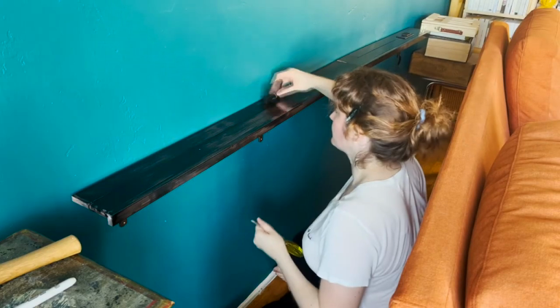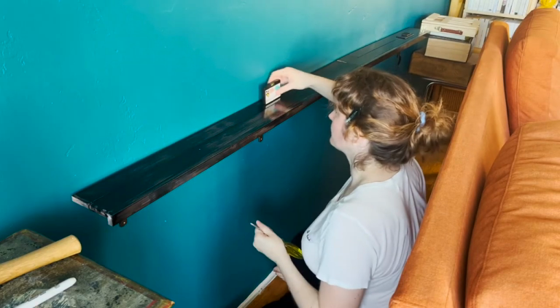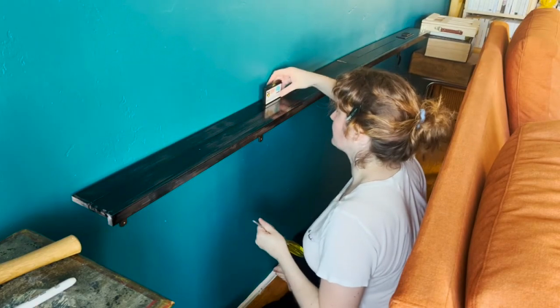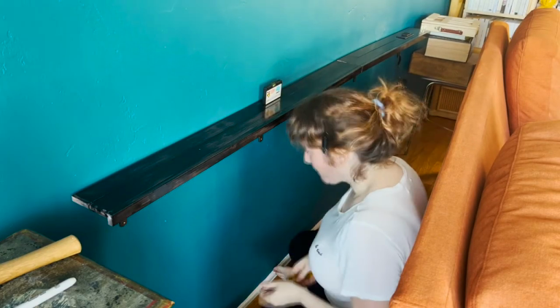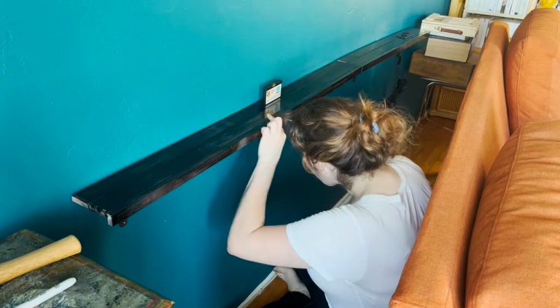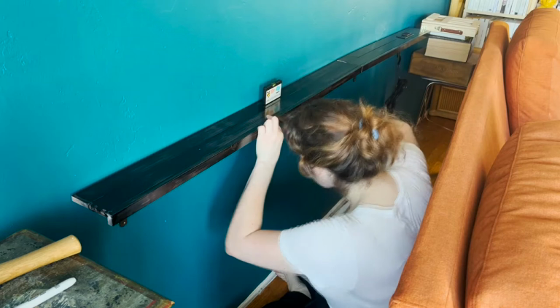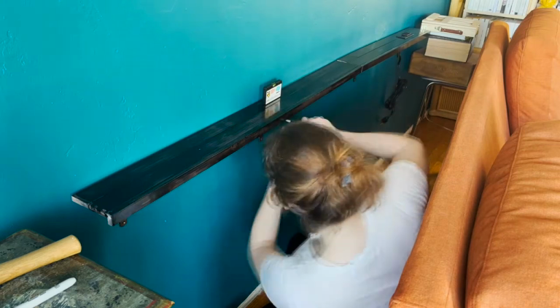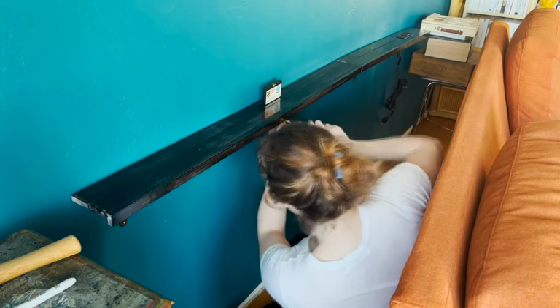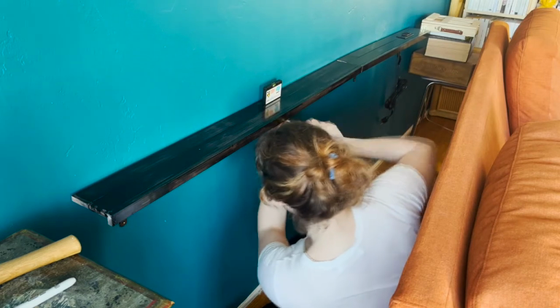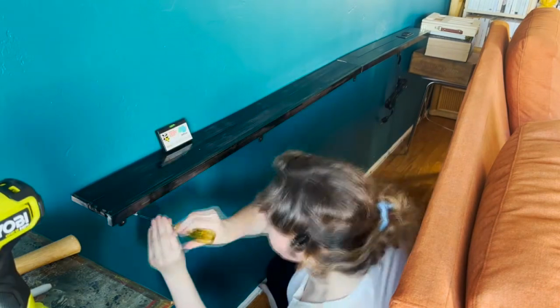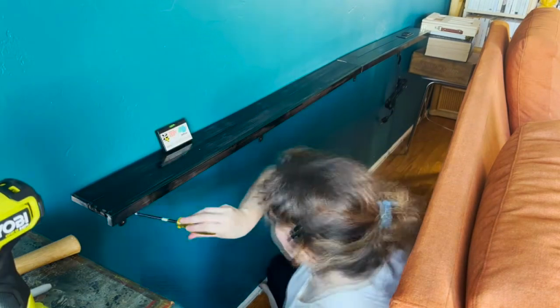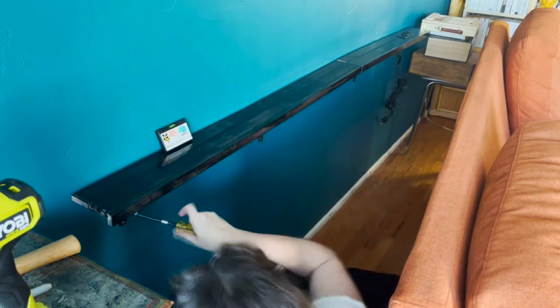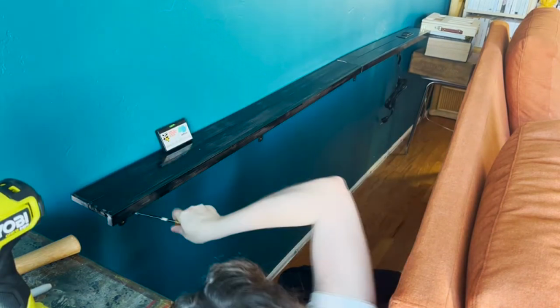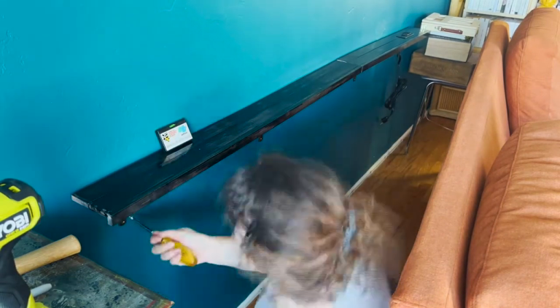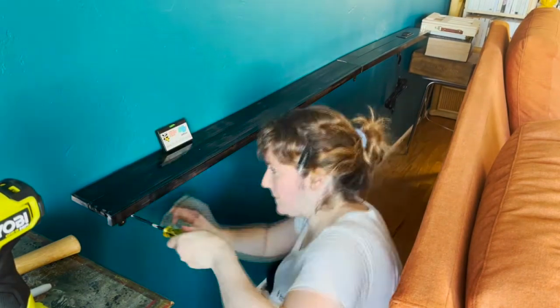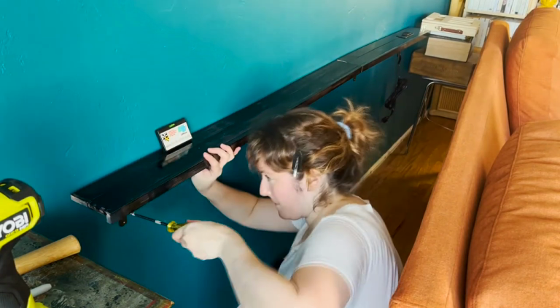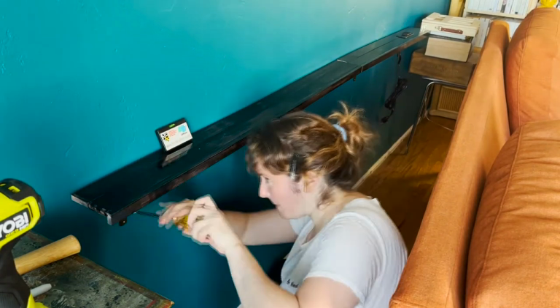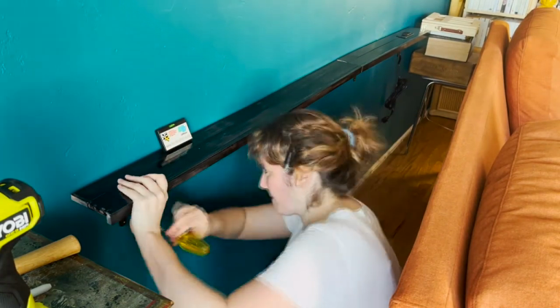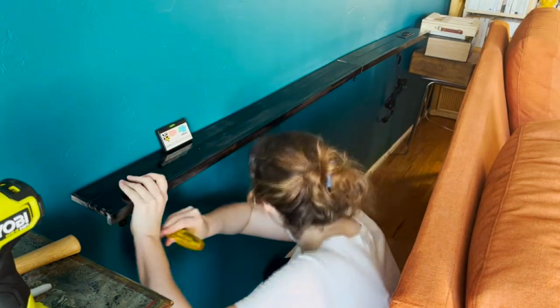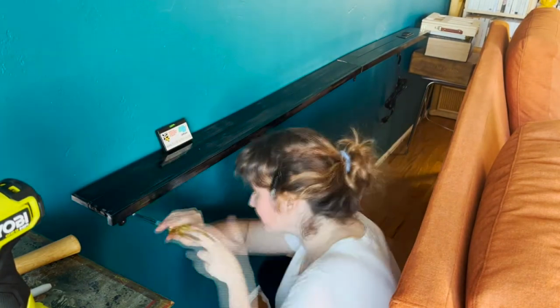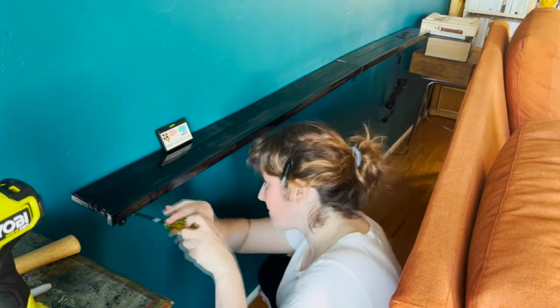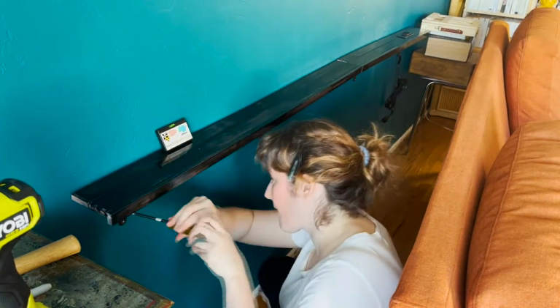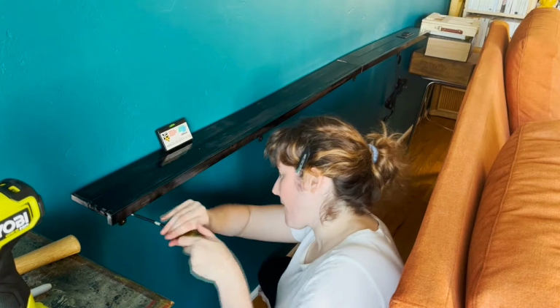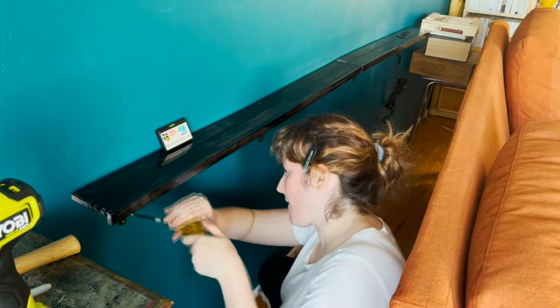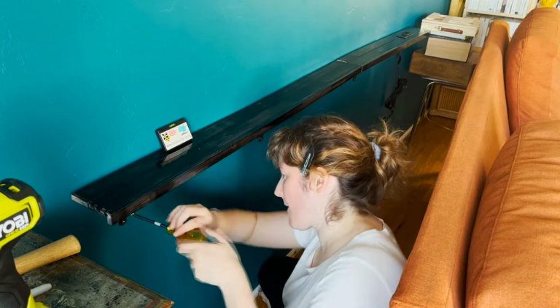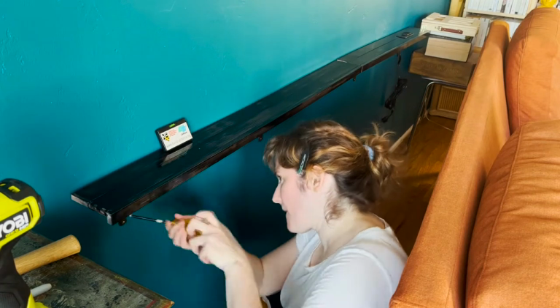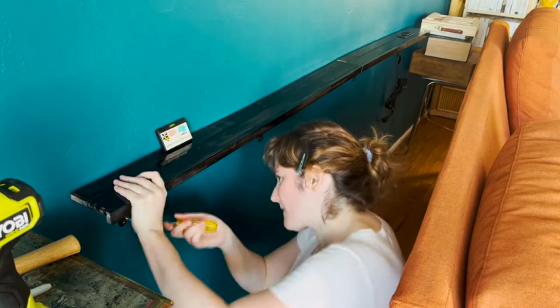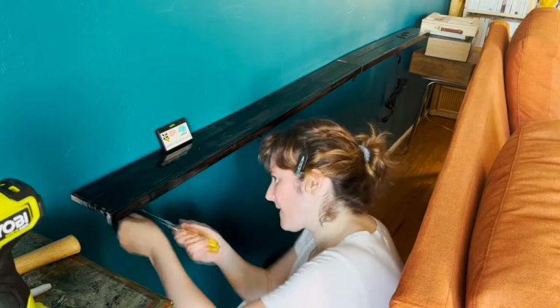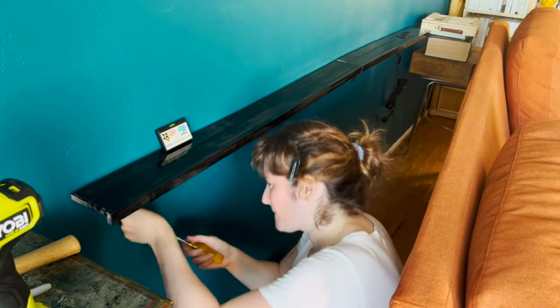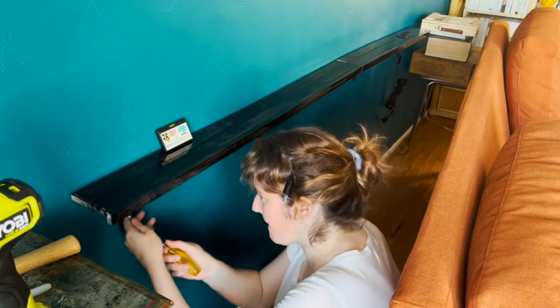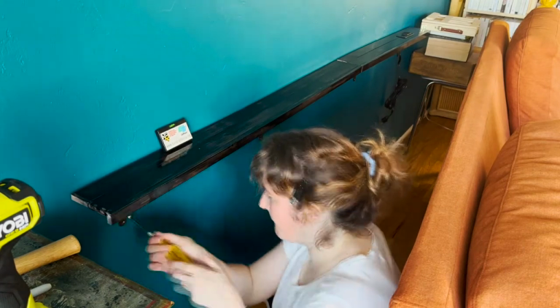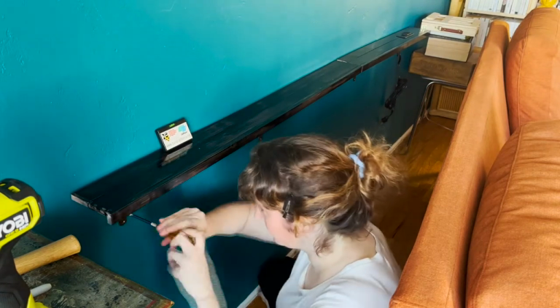She's done! Okay, get ready for the reveal. Single-handedly — well, two-handedly, single person — completing and installing a sofa console.